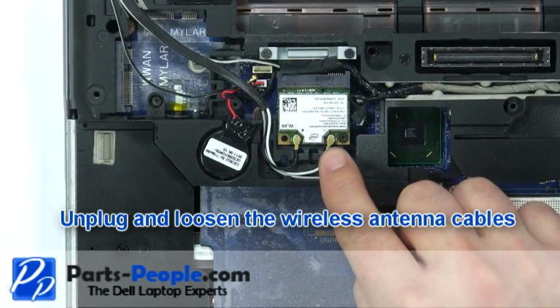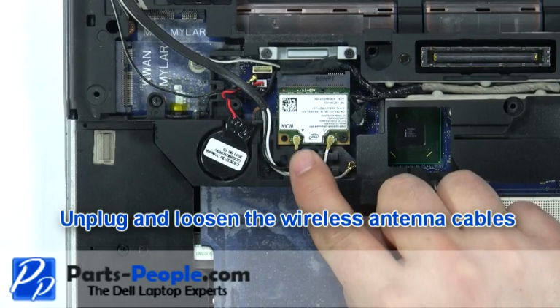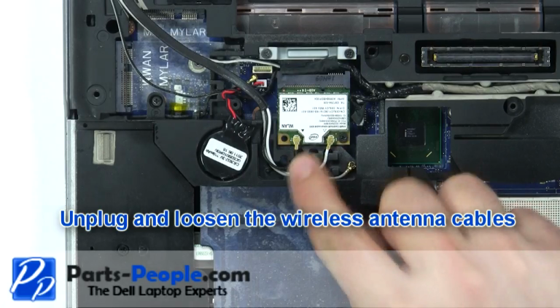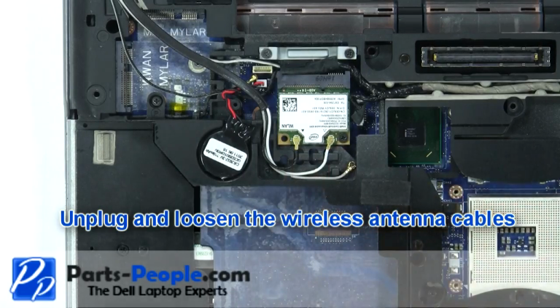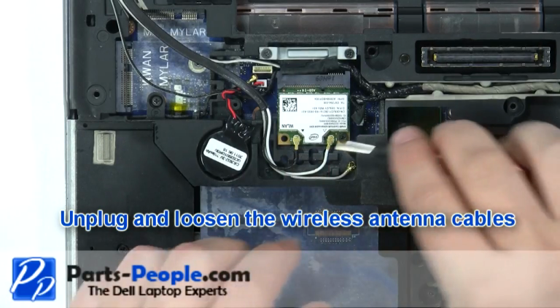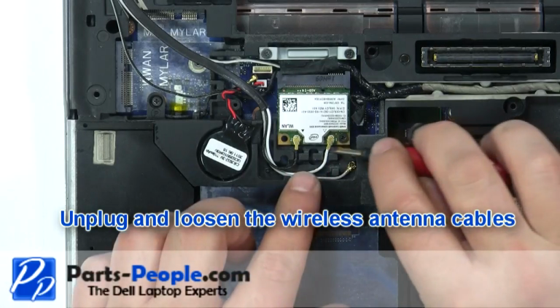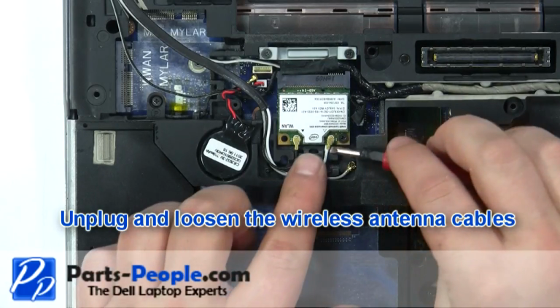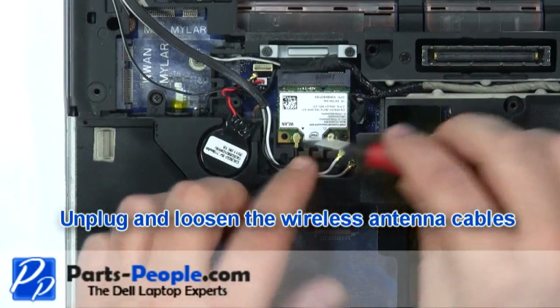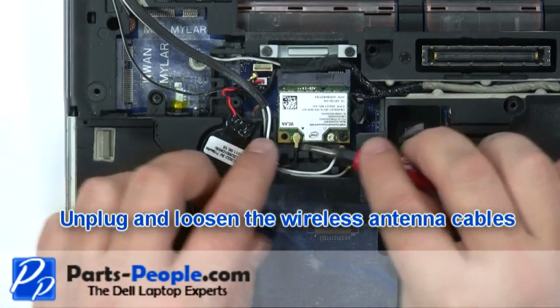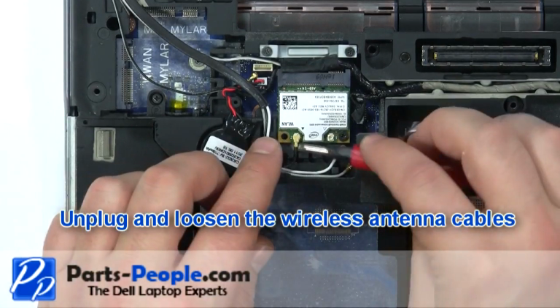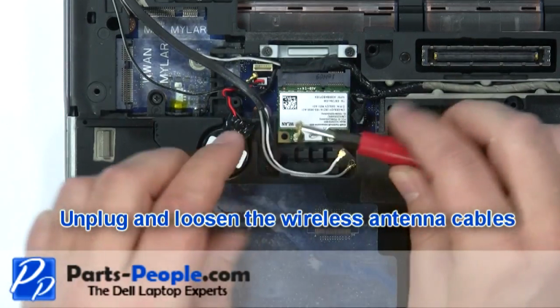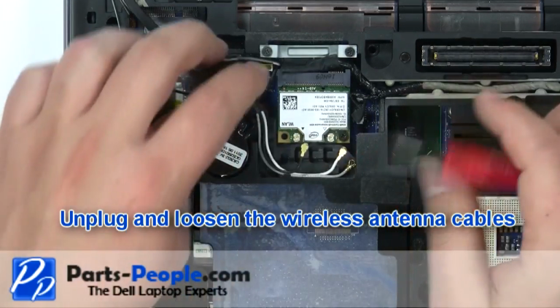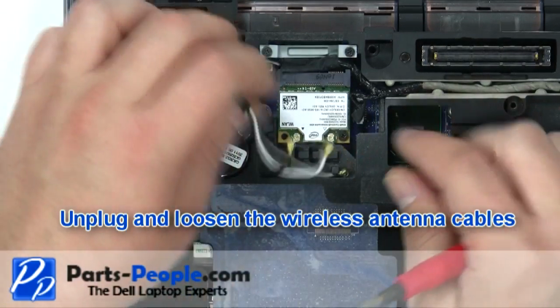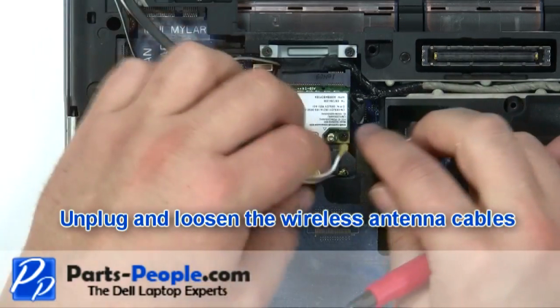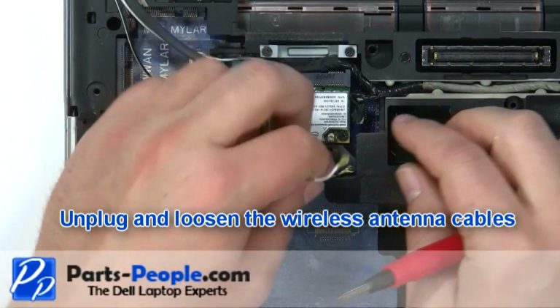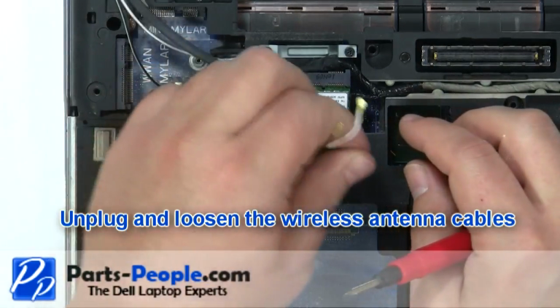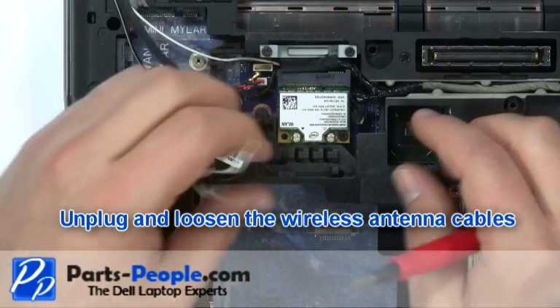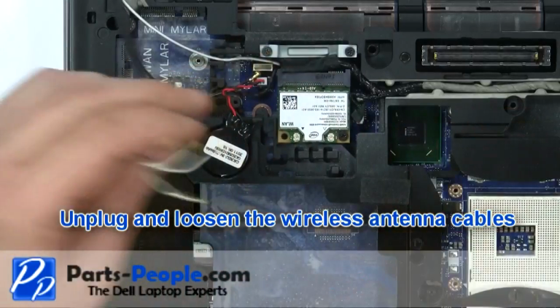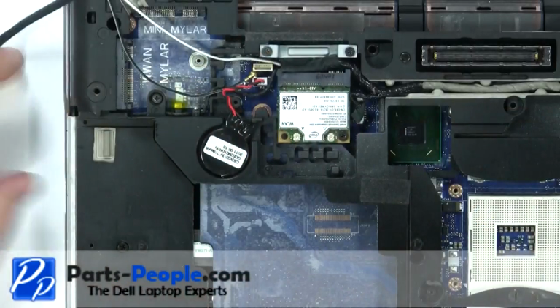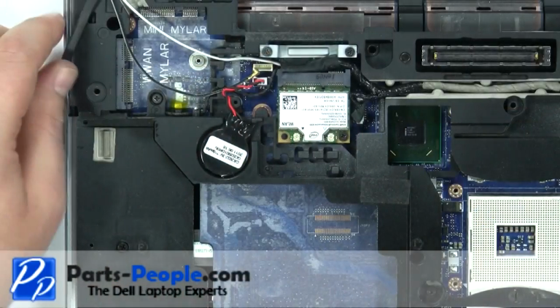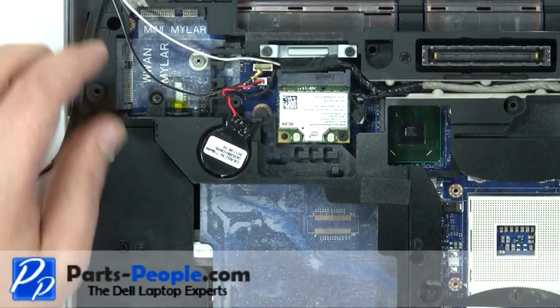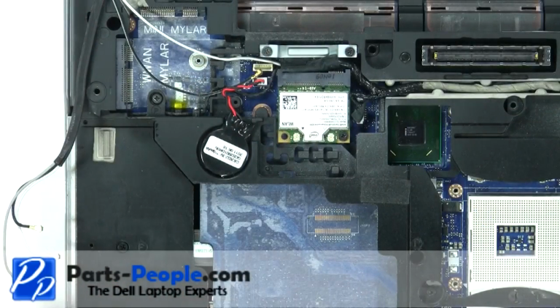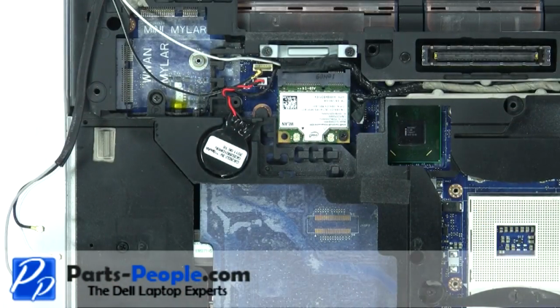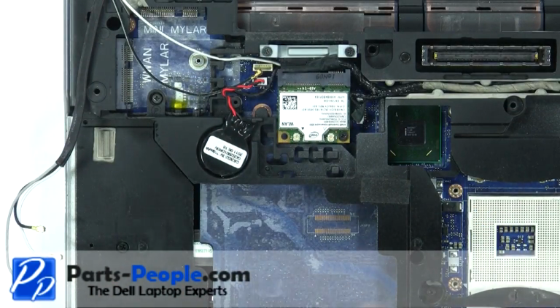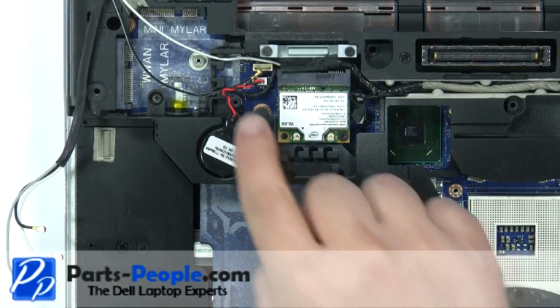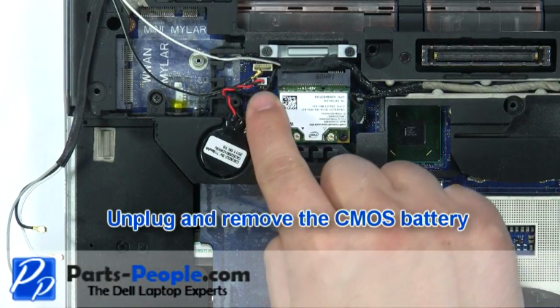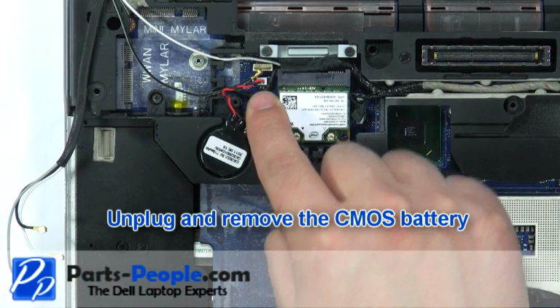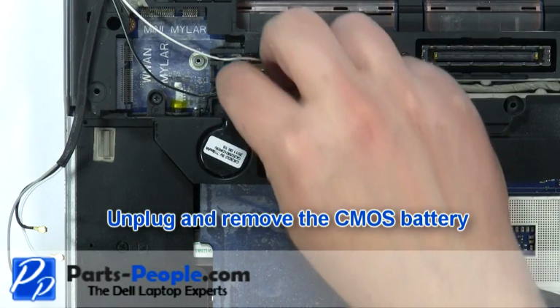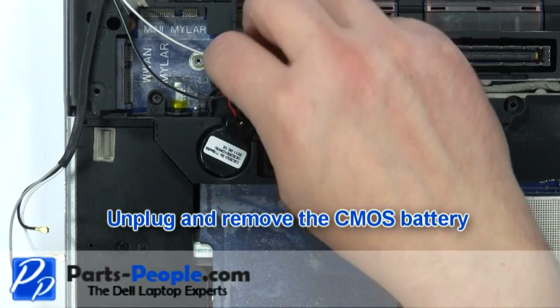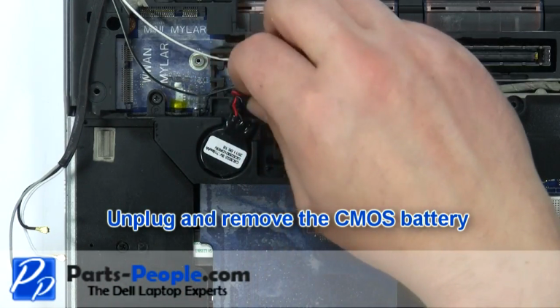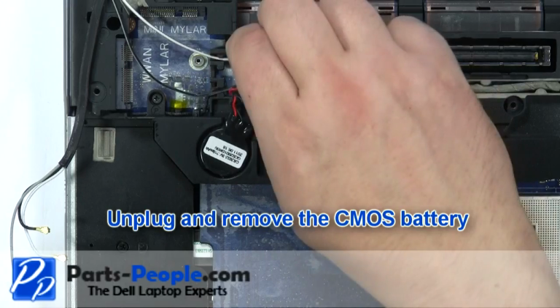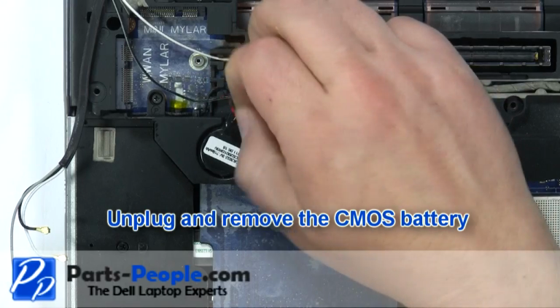Unplug and loosen the wireless antenna cables. Unplug and remove the CMOS battery.